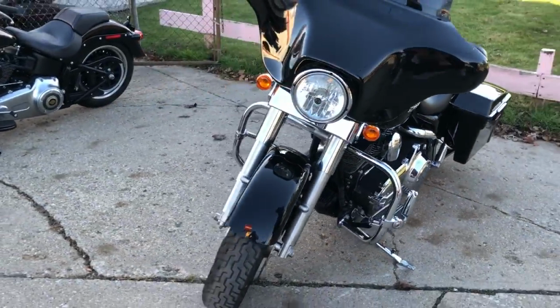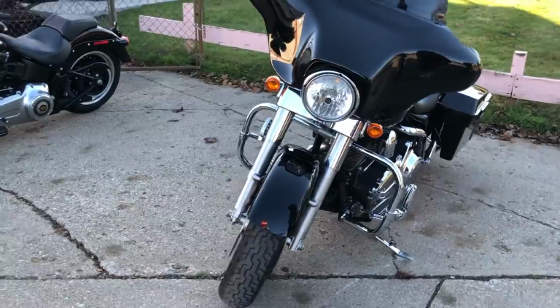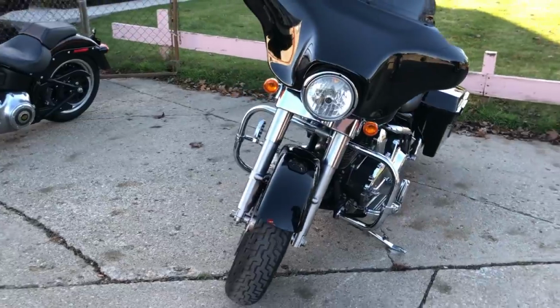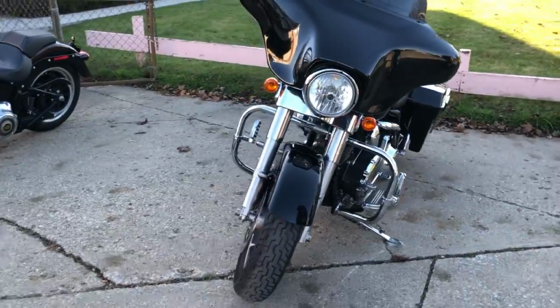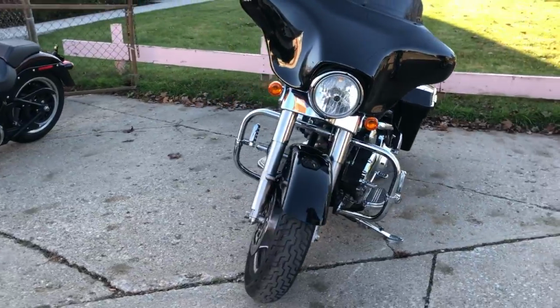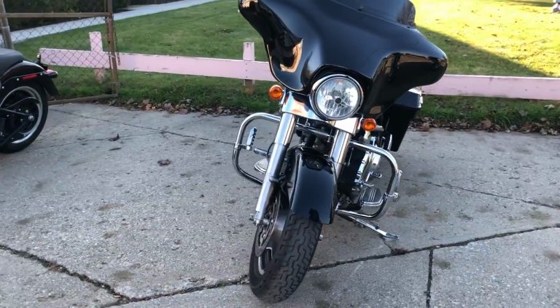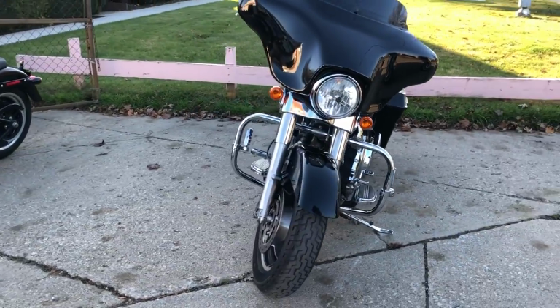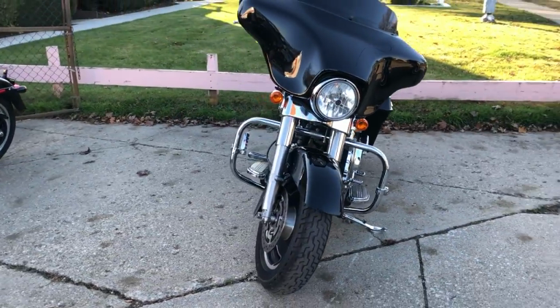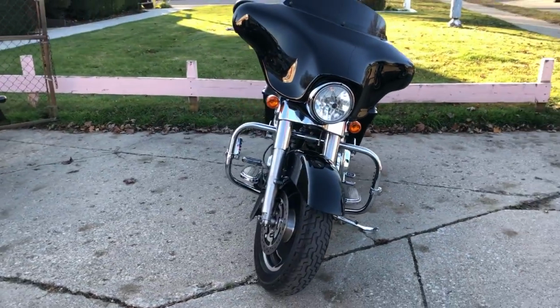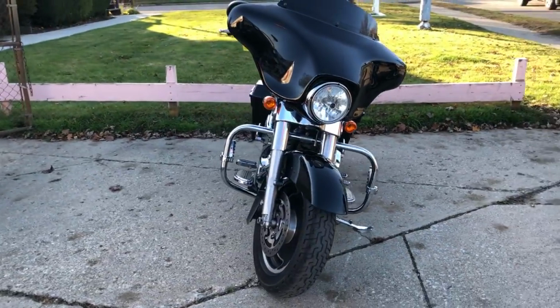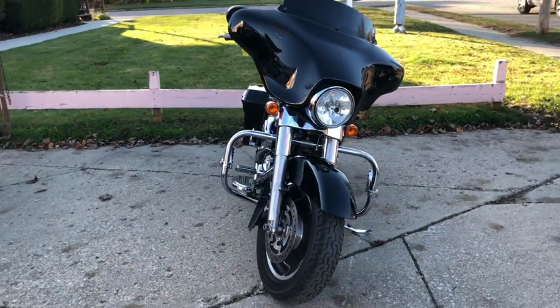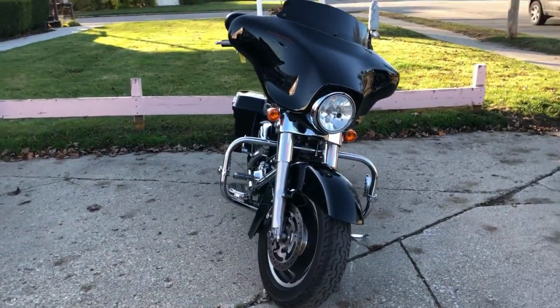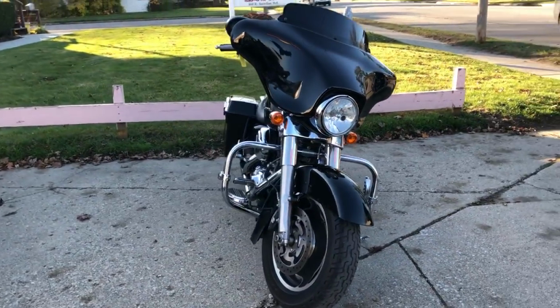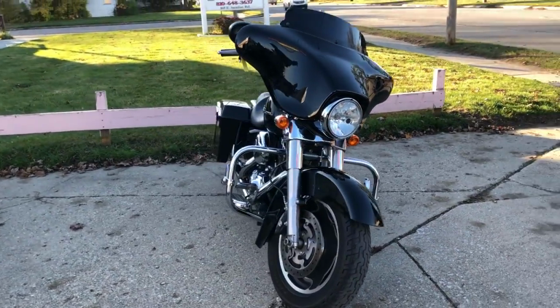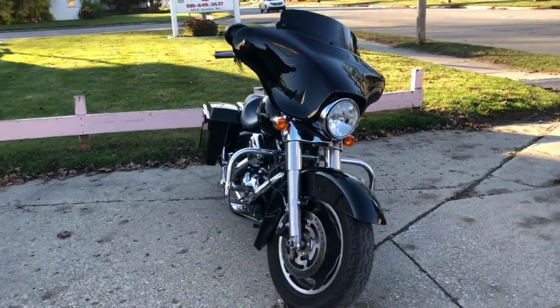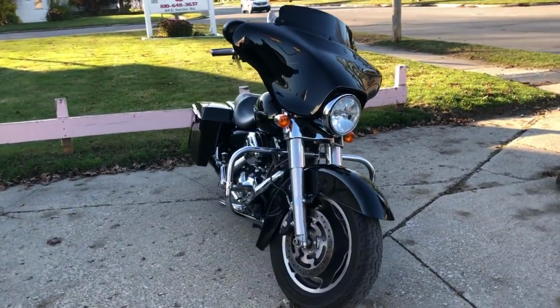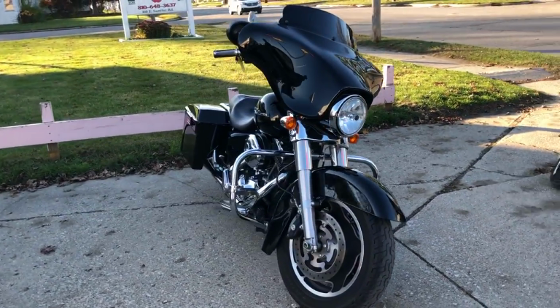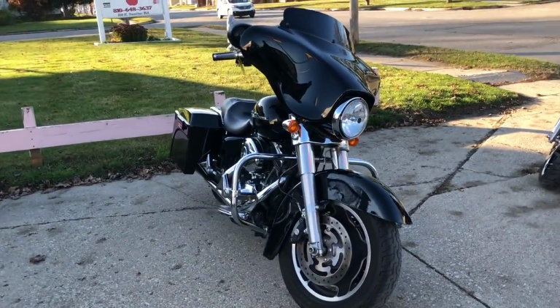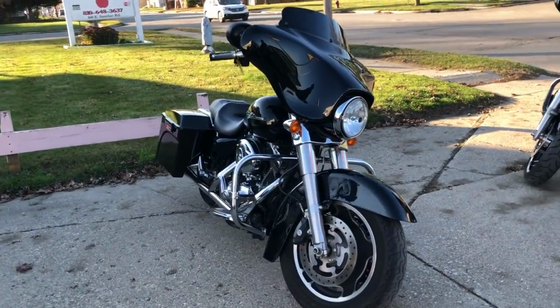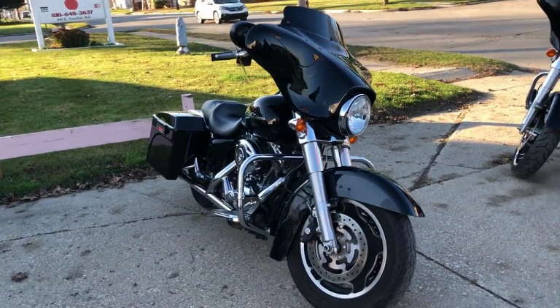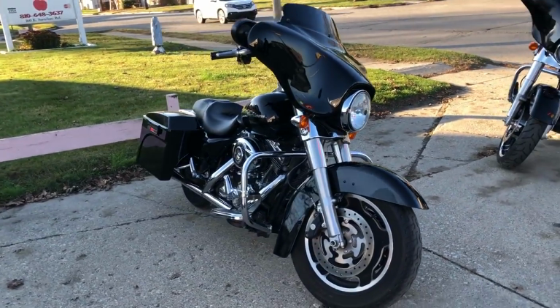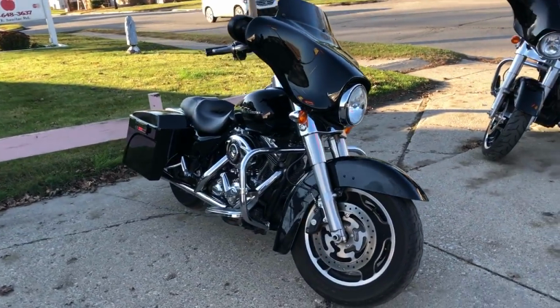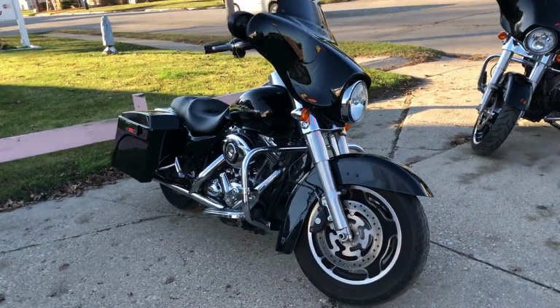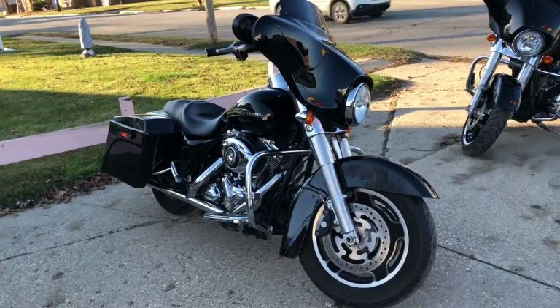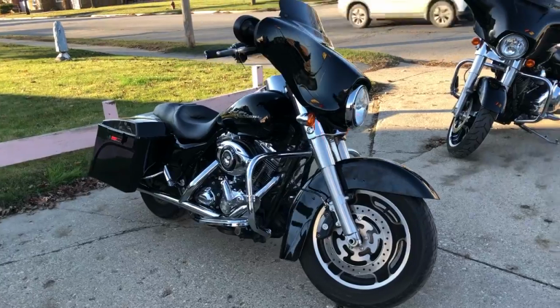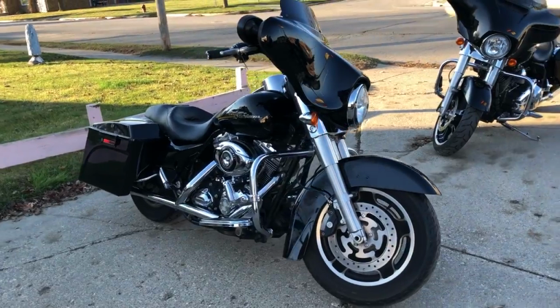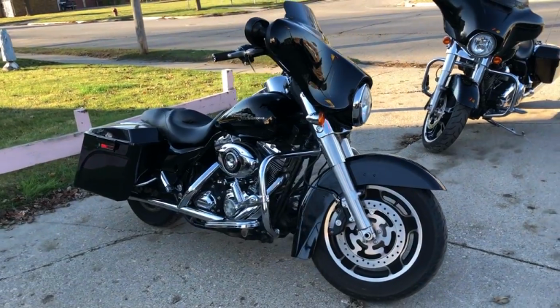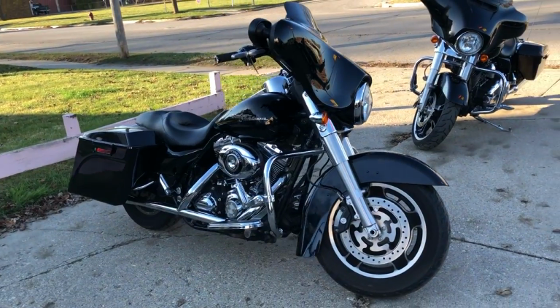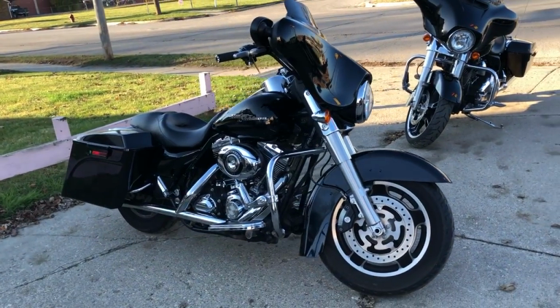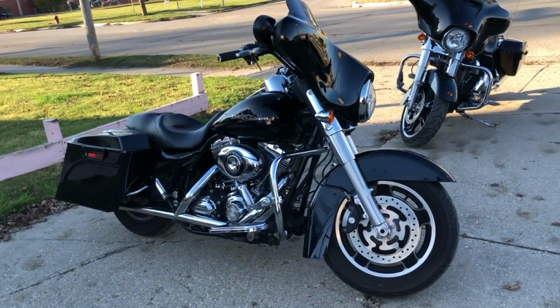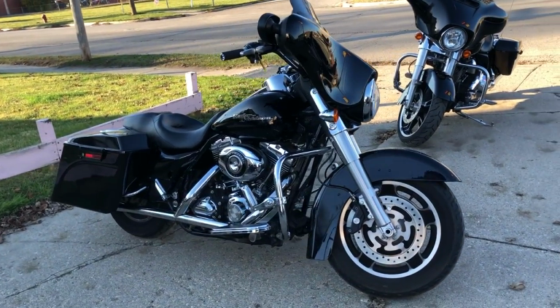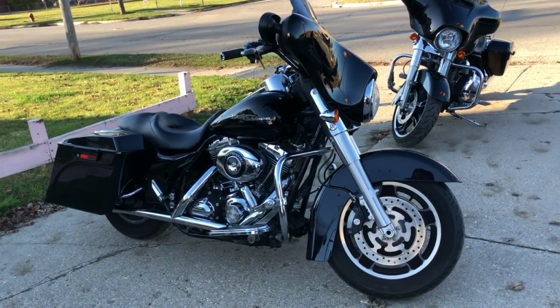Nice clean bike and you can own it at $12,999 guys. Give us a call. We'll get it done. 810-648-9500.